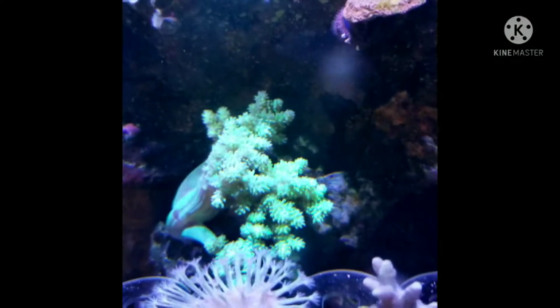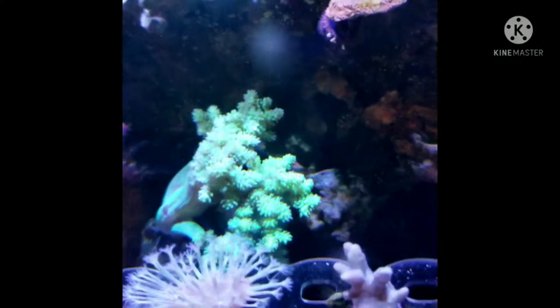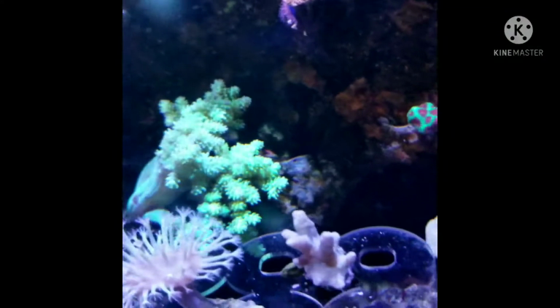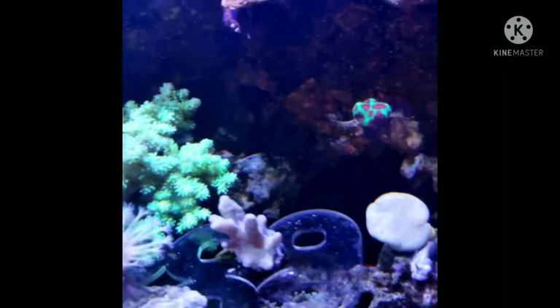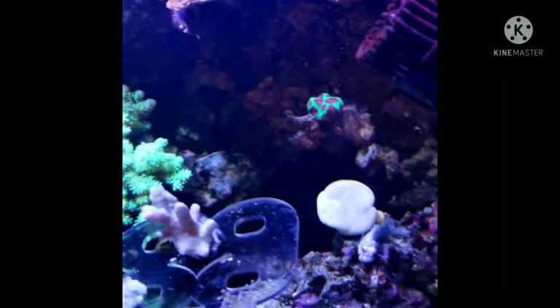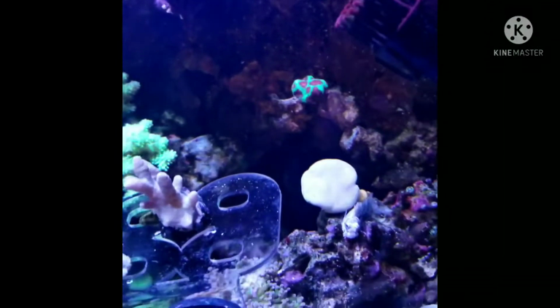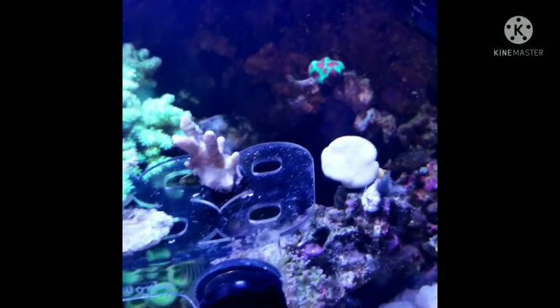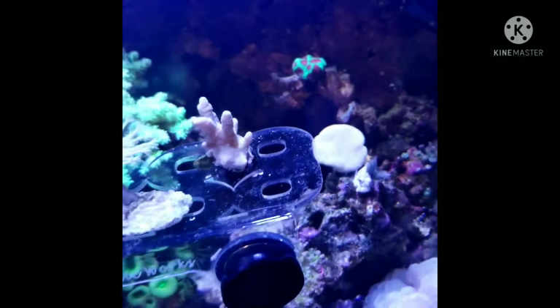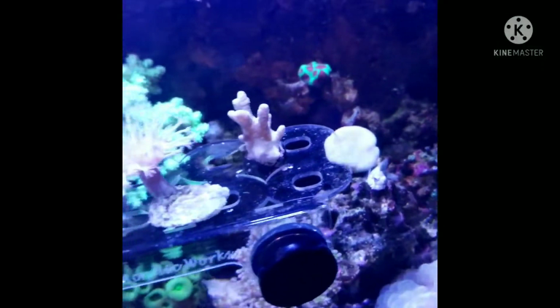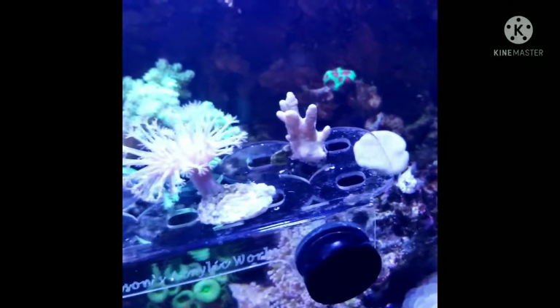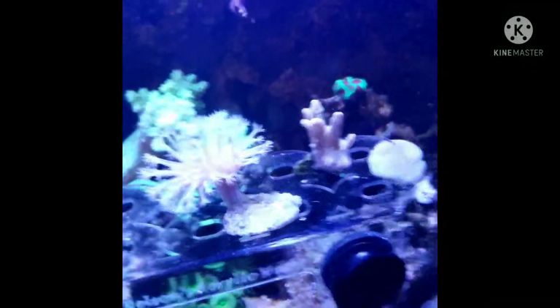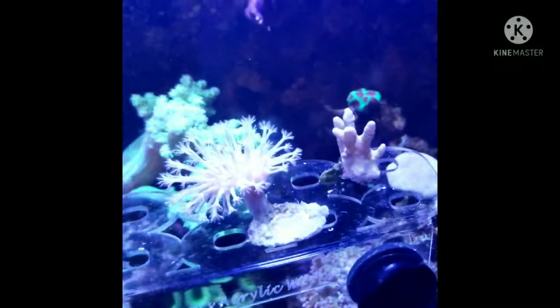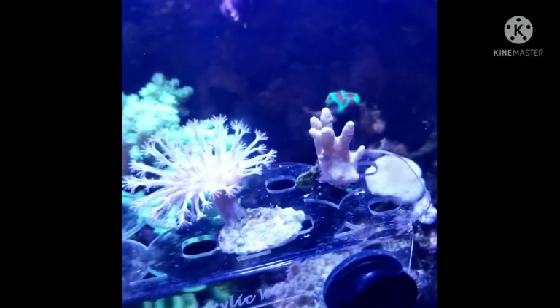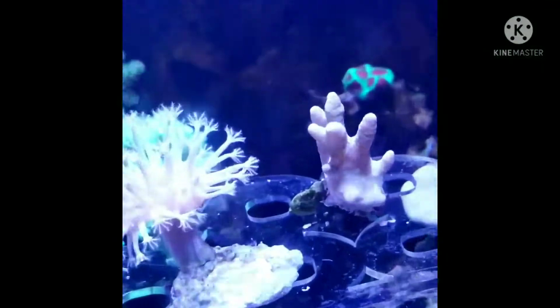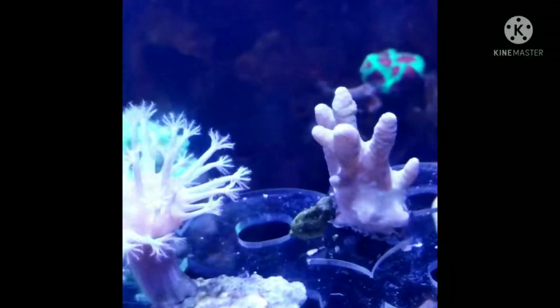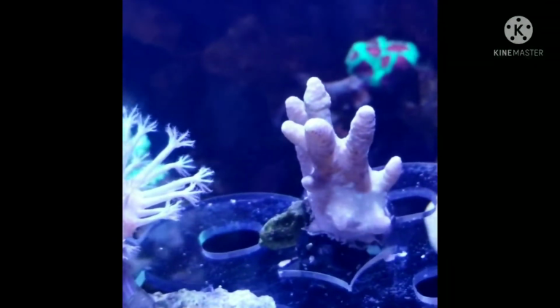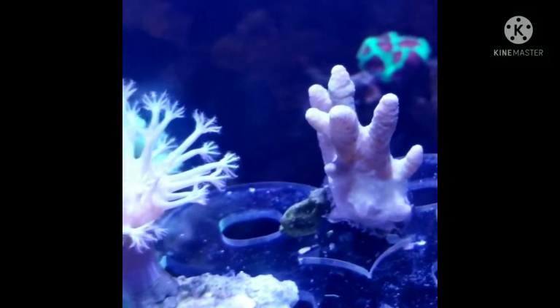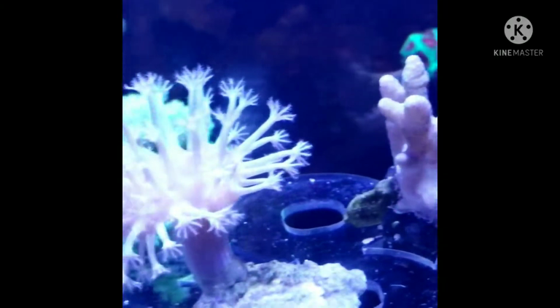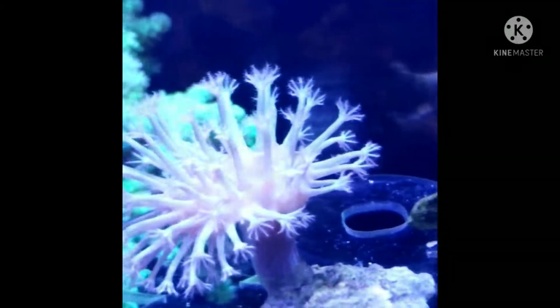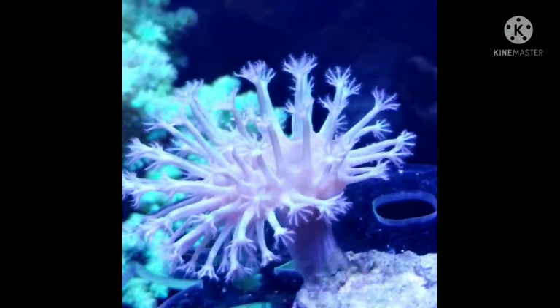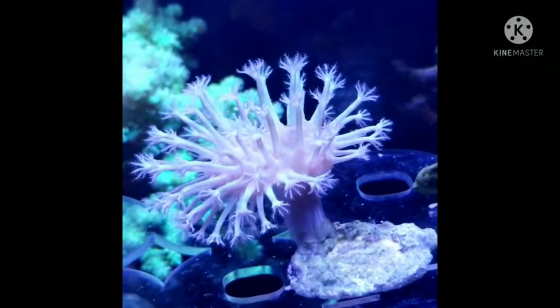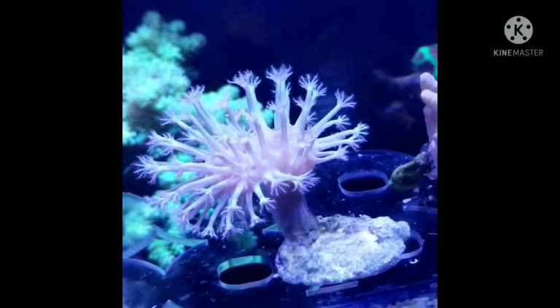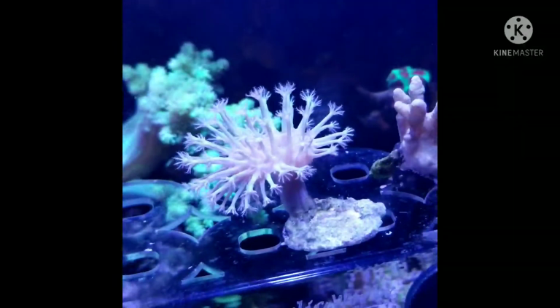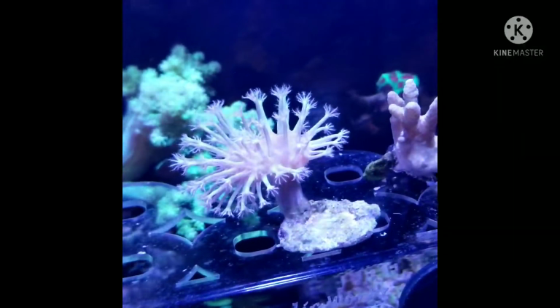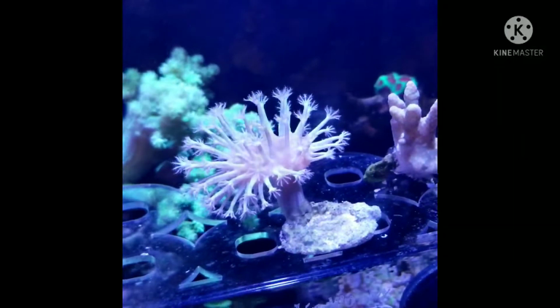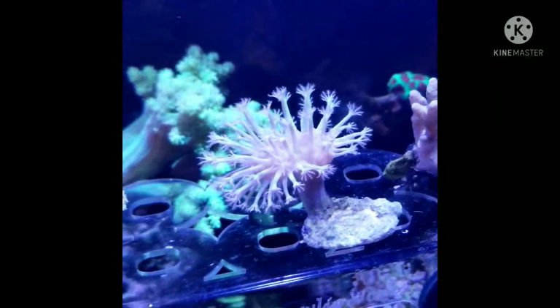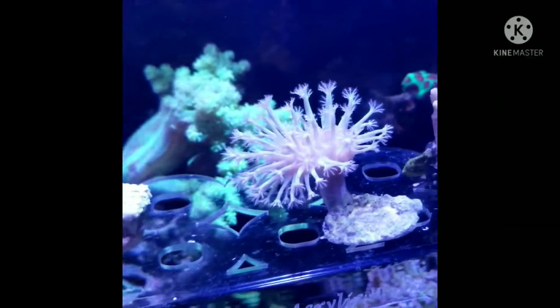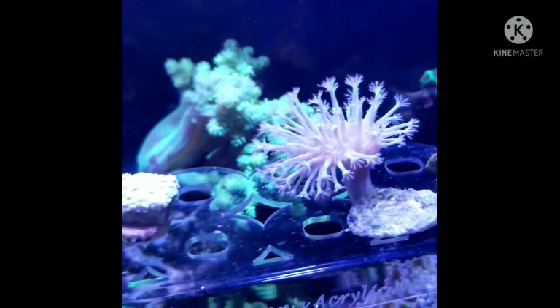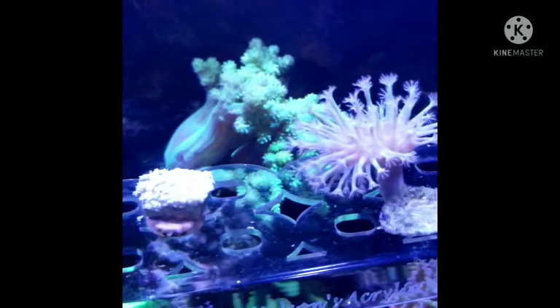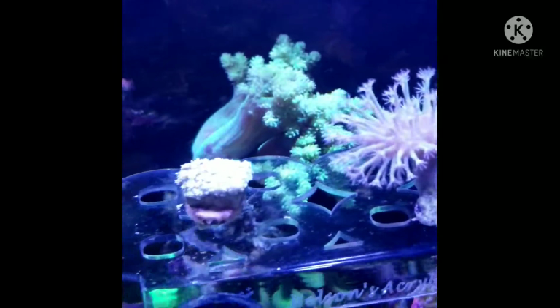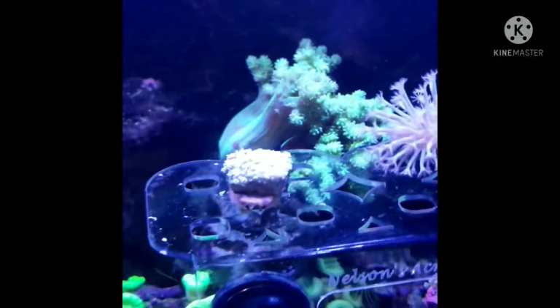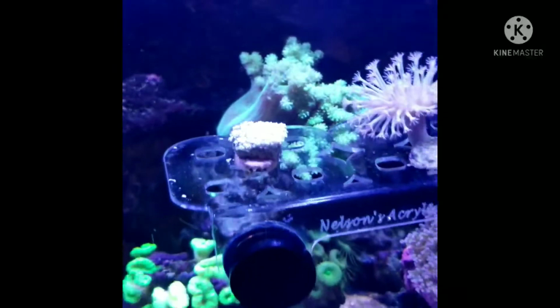Over here I'm showing you my new frags — you can see some of my frags right there — and my green Kenya tree coral. There's my frag rack. I love my new weeping willow tree coral, which is now in my nano tank.